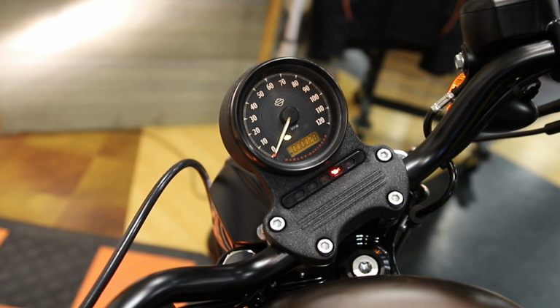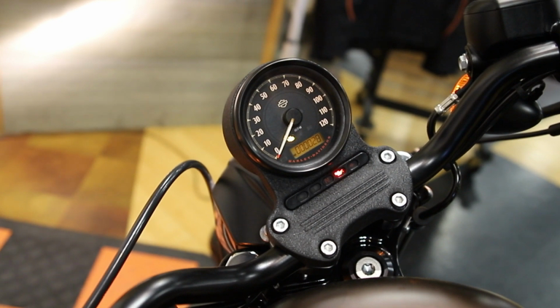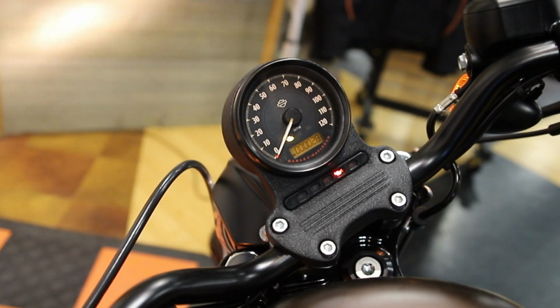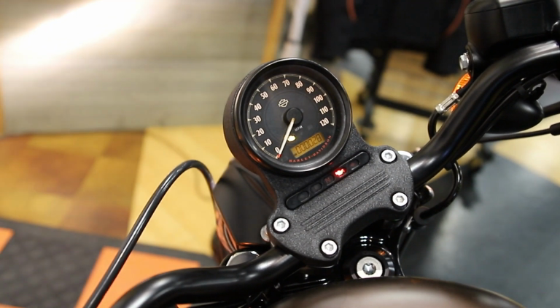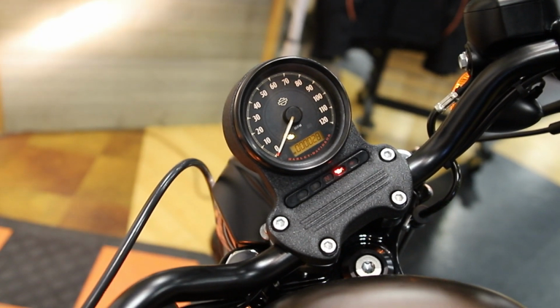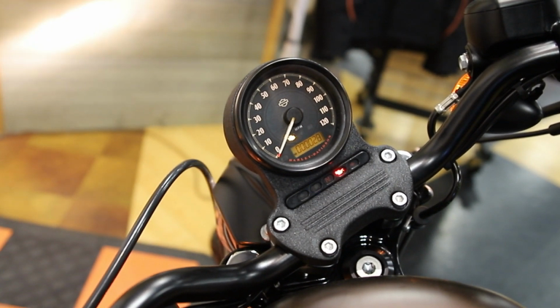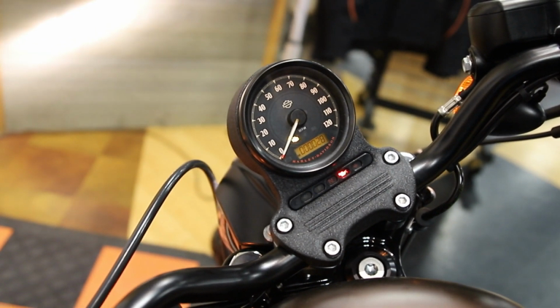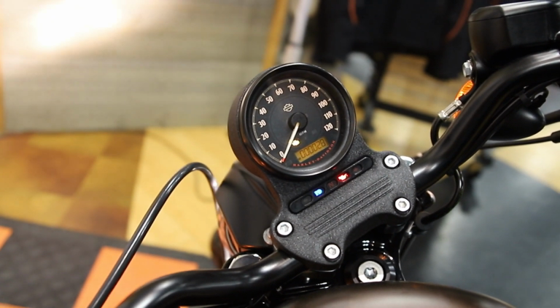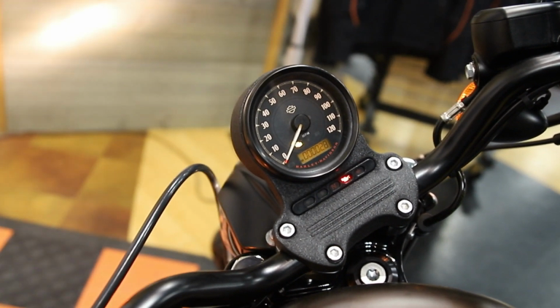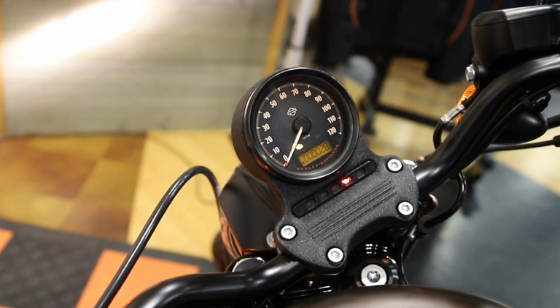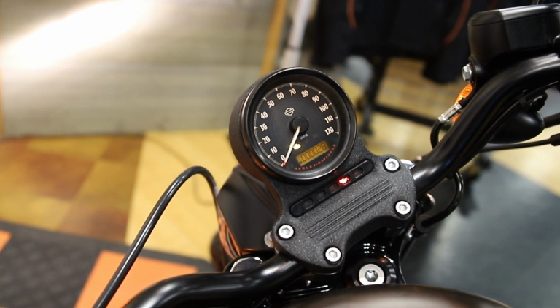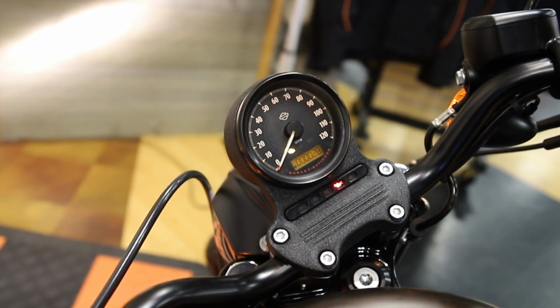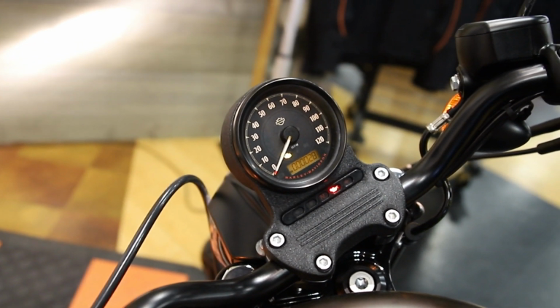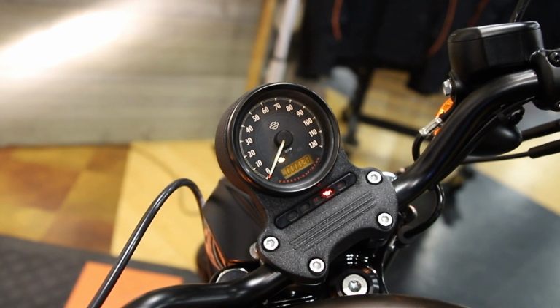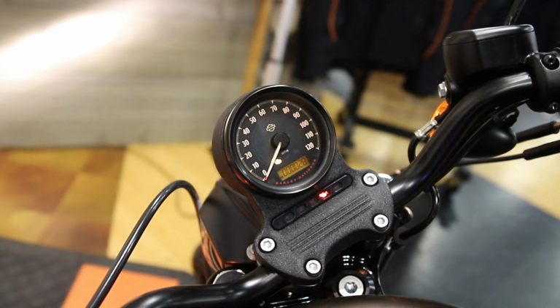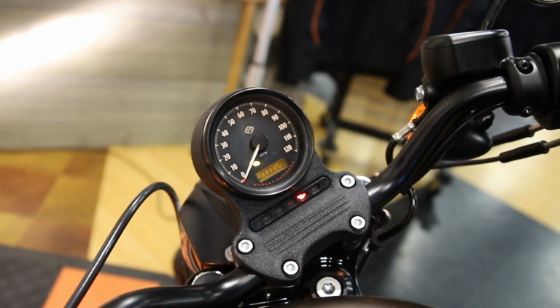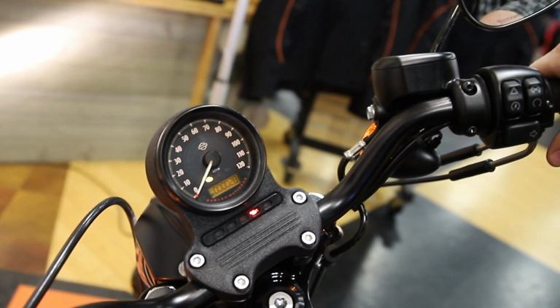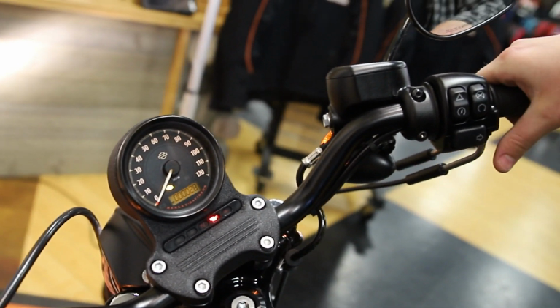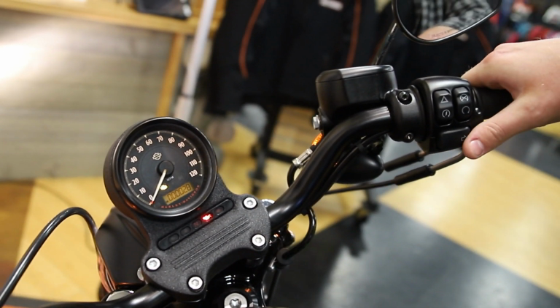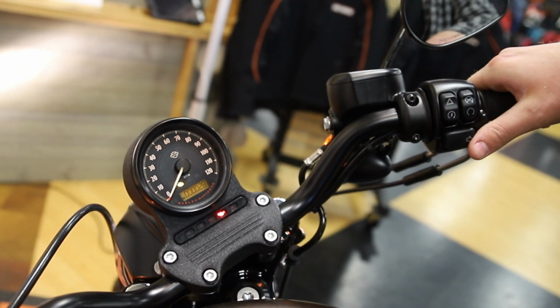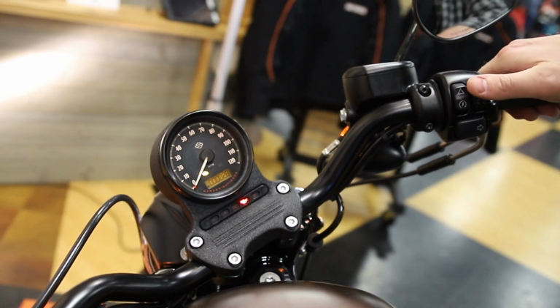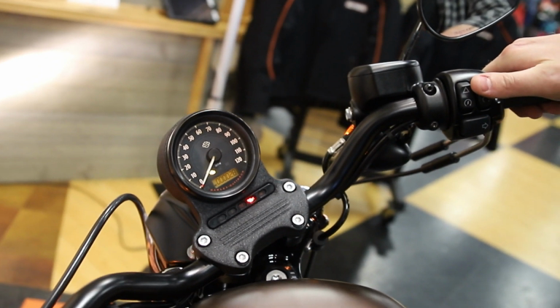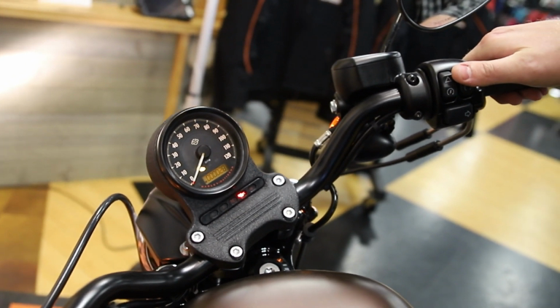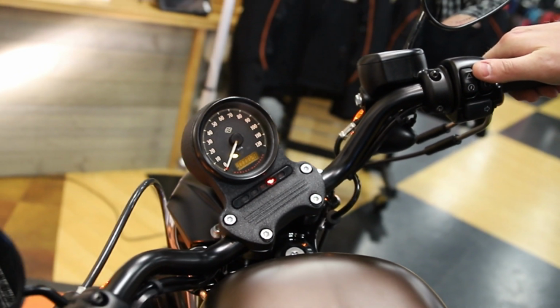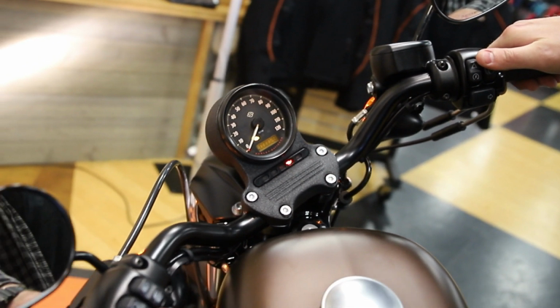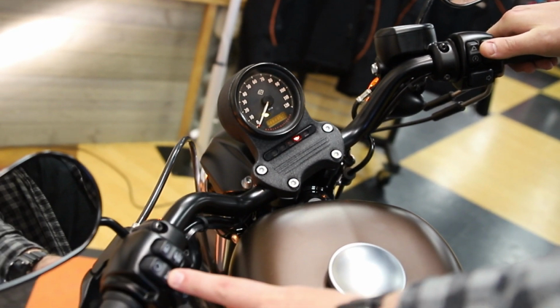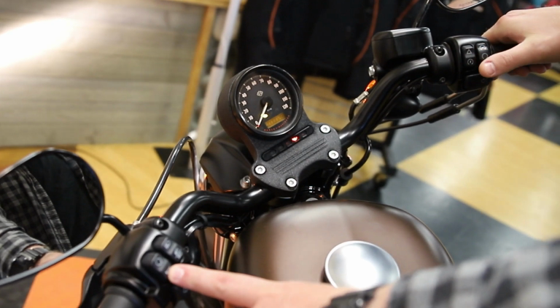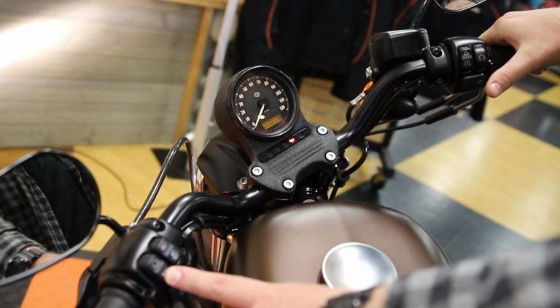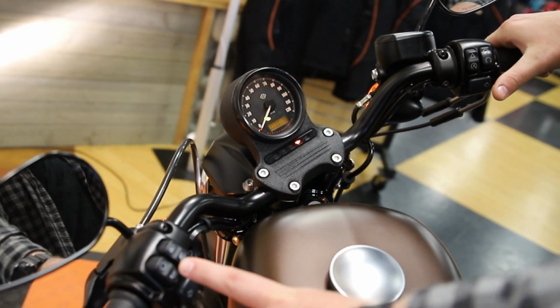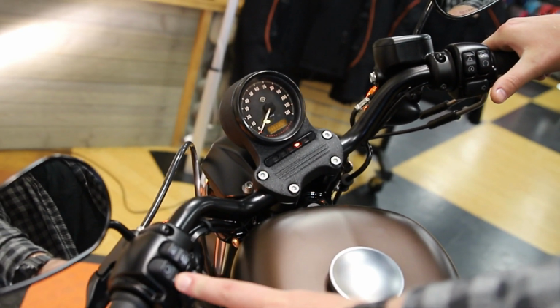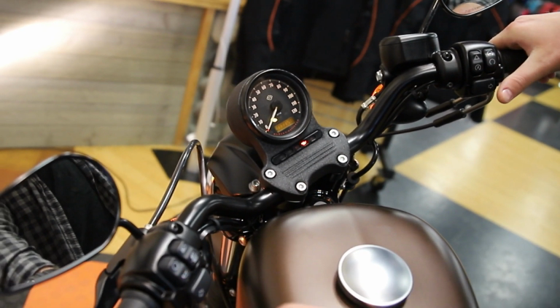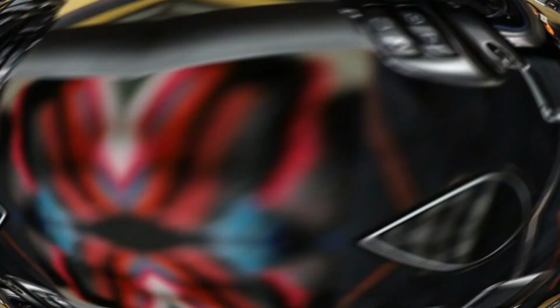You also got your passing light, your bright light, accessory, start mode, your left and right turn signal, and obviously your horn.